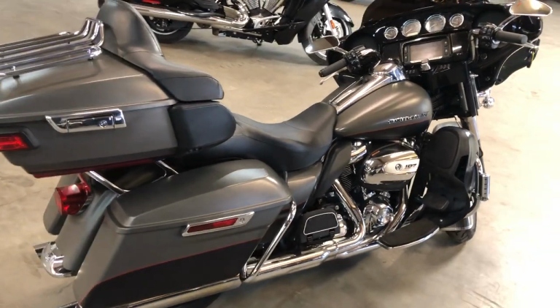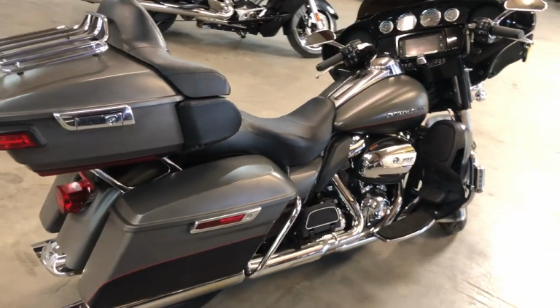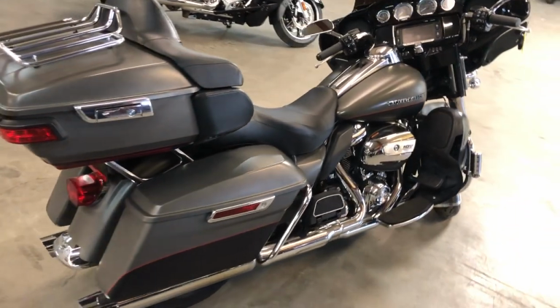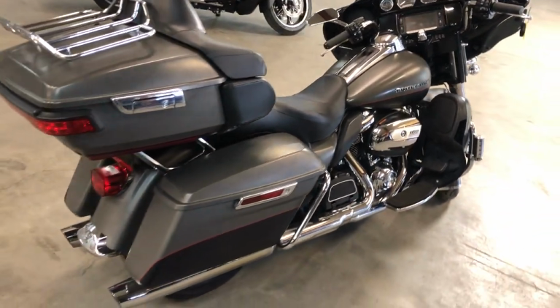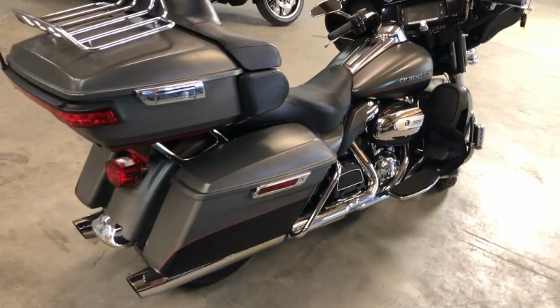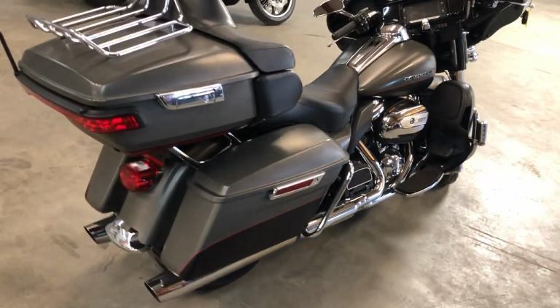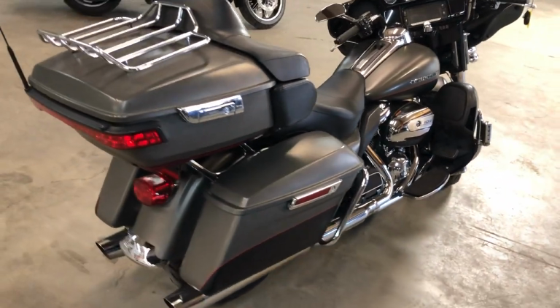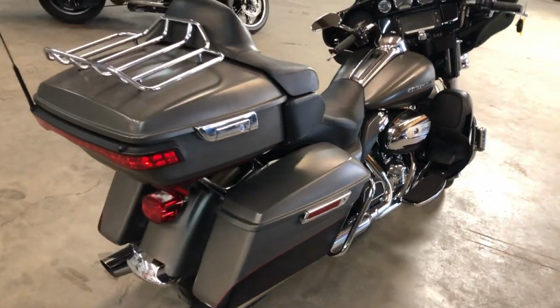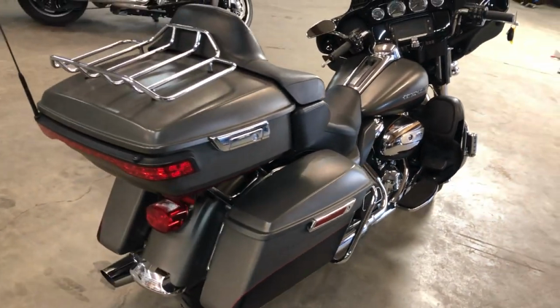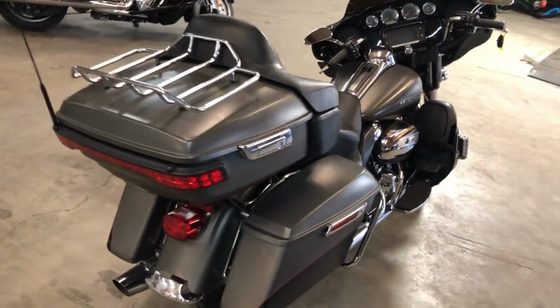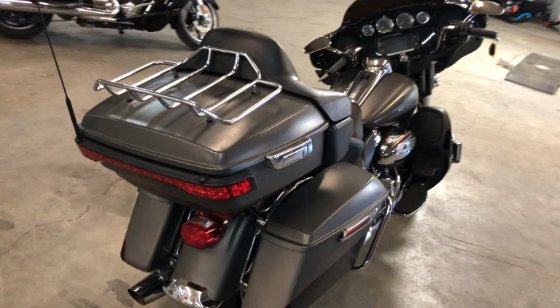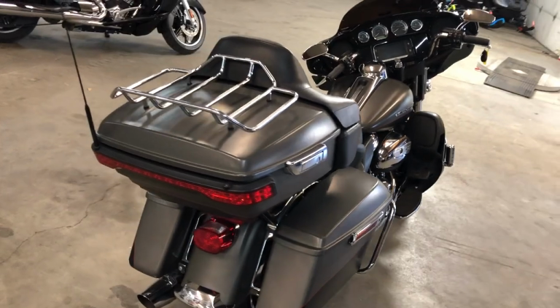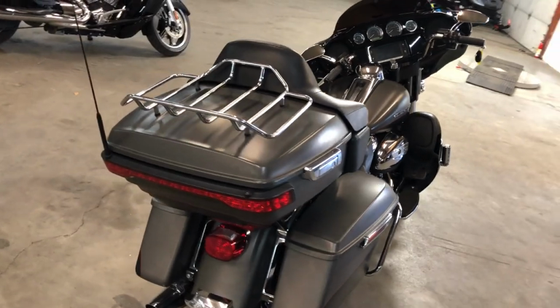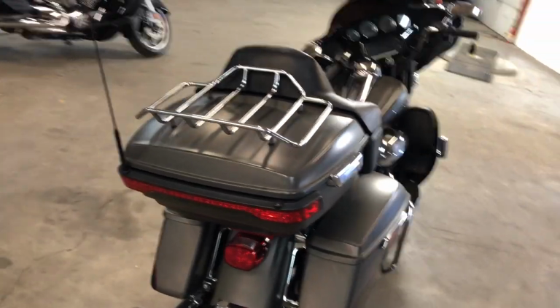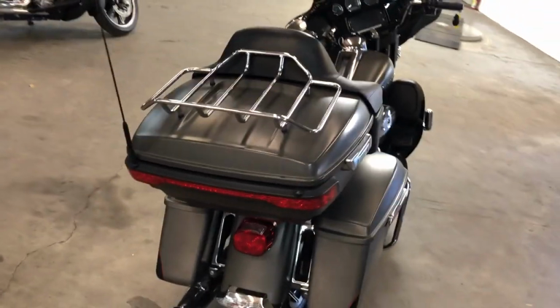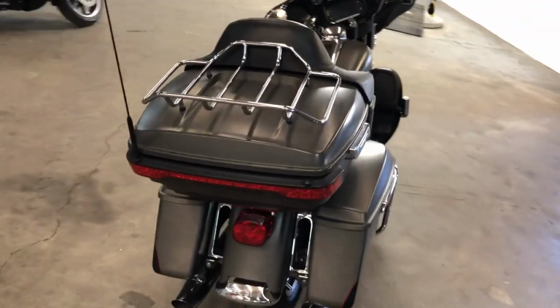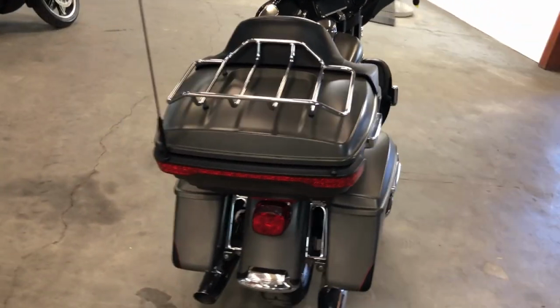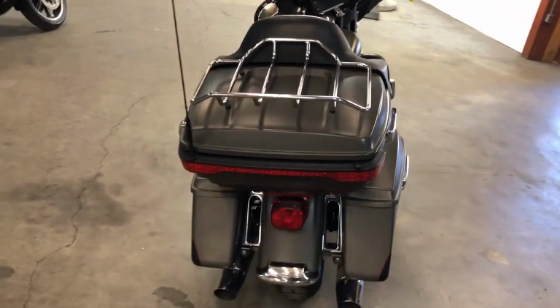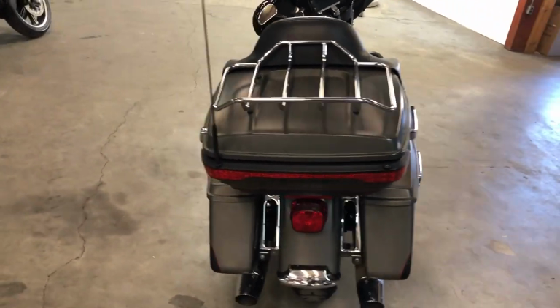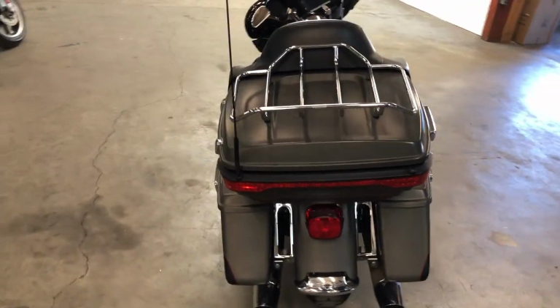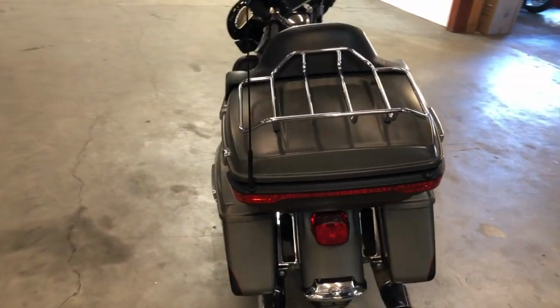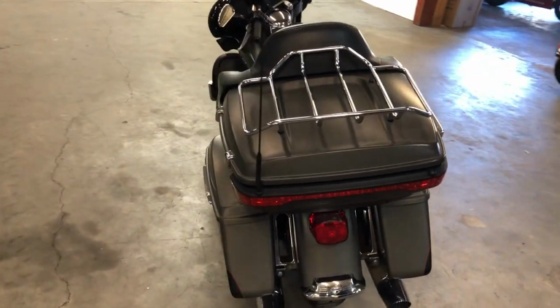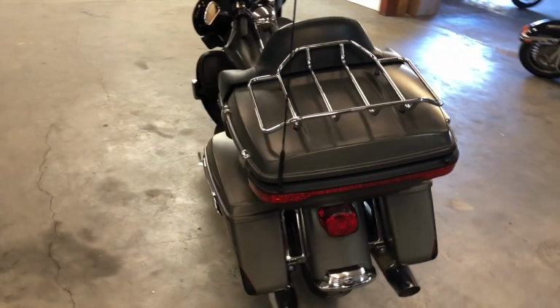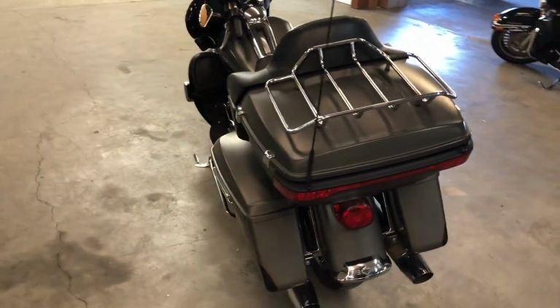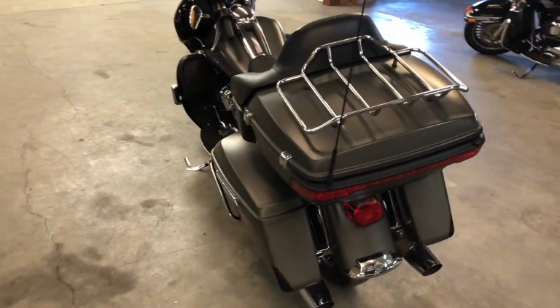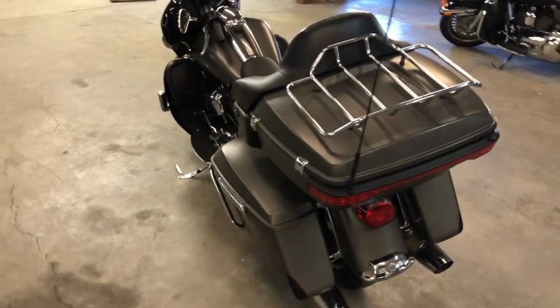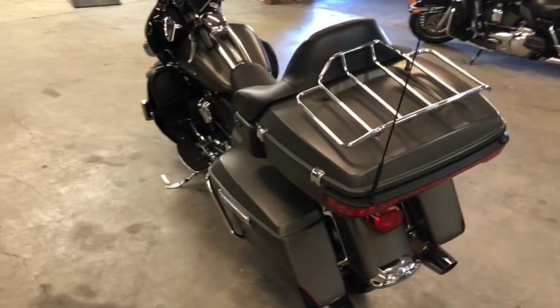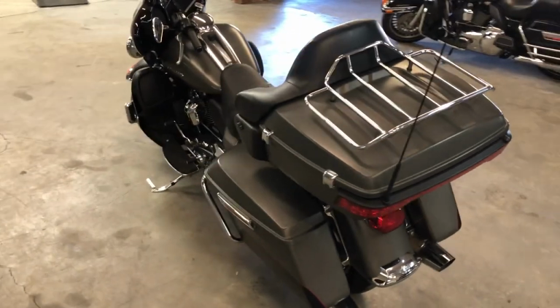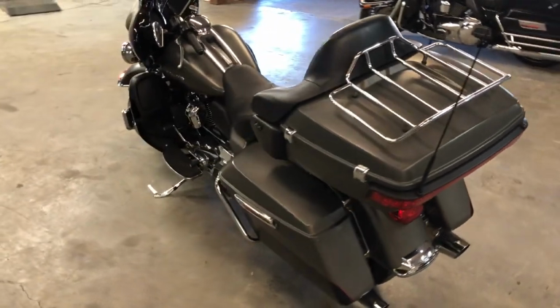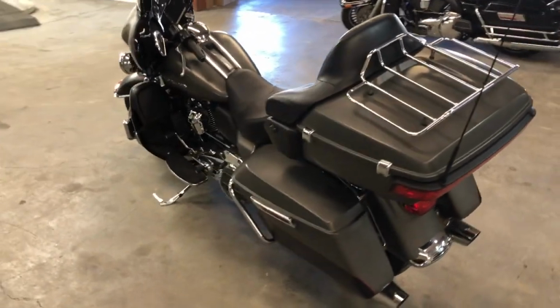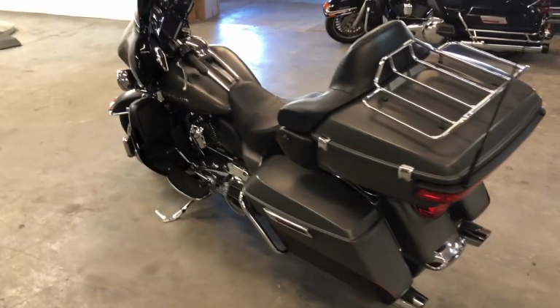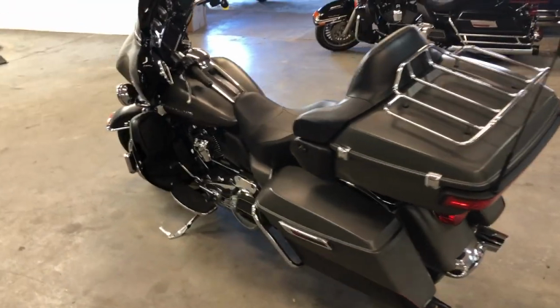This thing runs strong — it's just been service inspected and is ready to hit the road. Fluids have been changed. Give us a call: 810-648-9500.